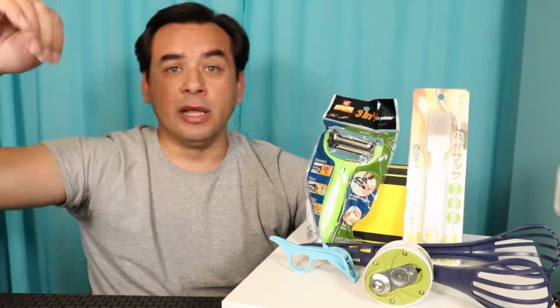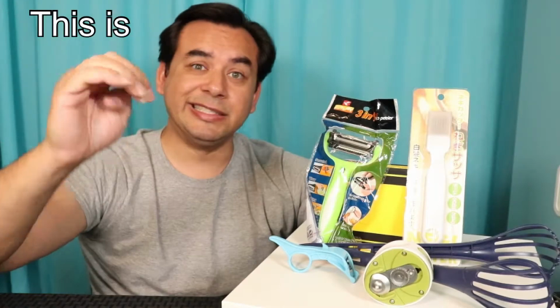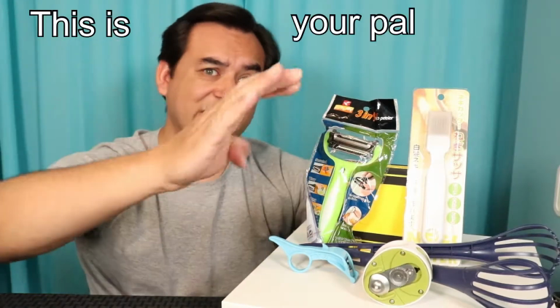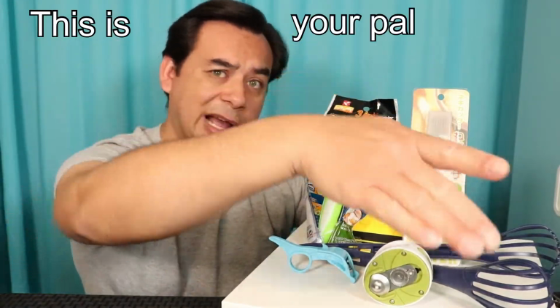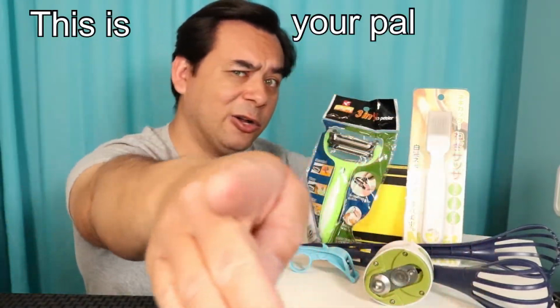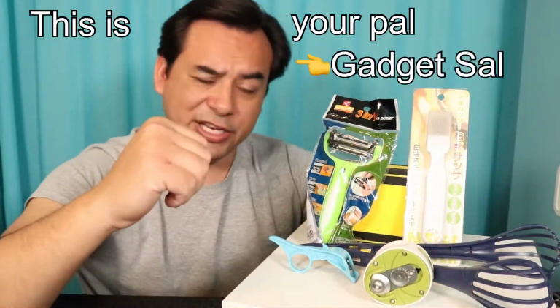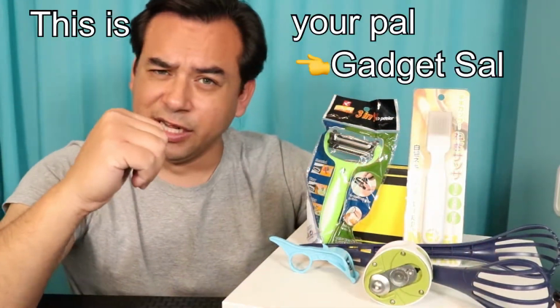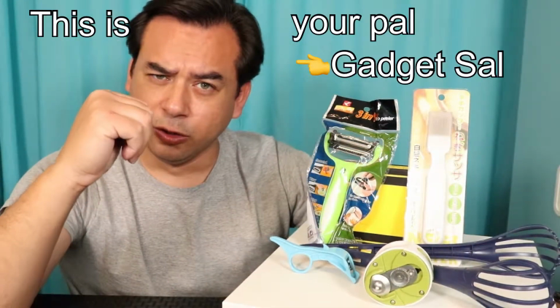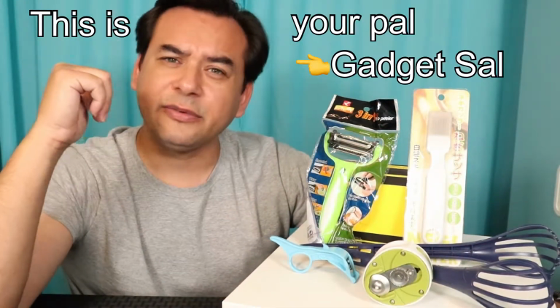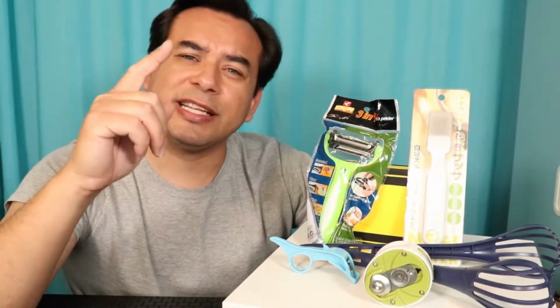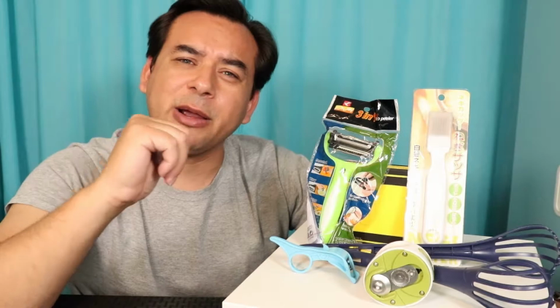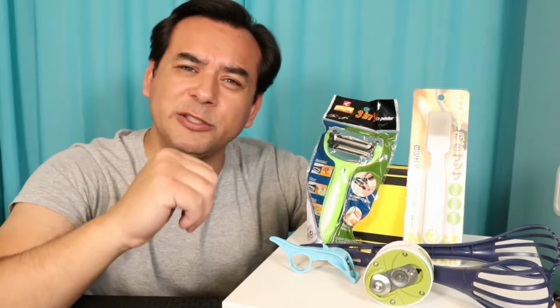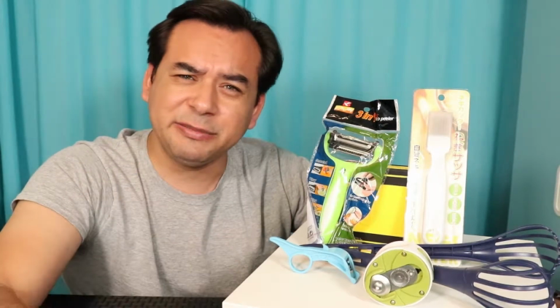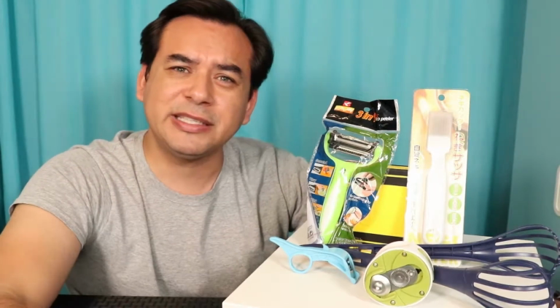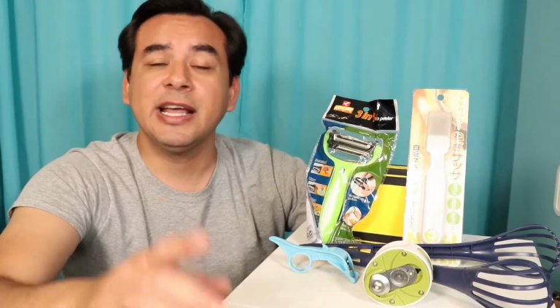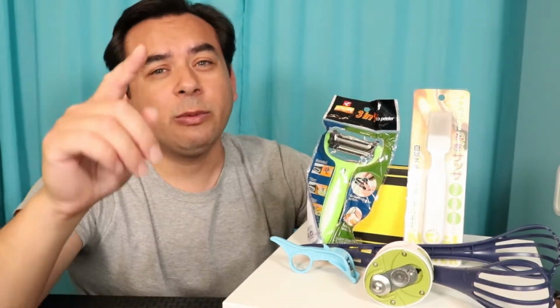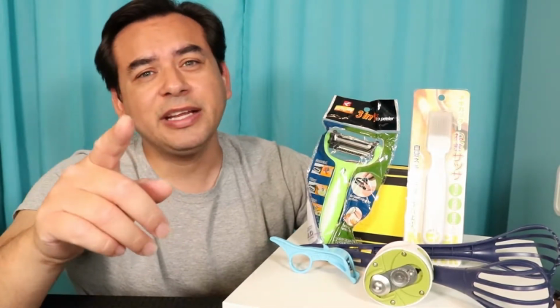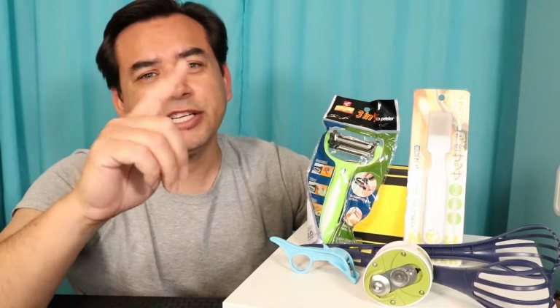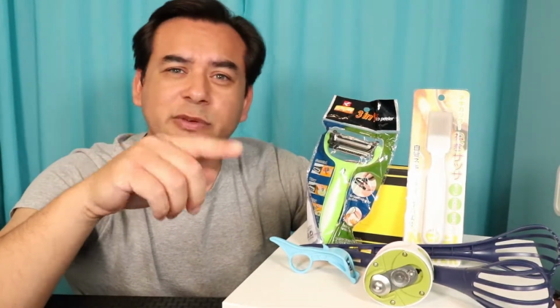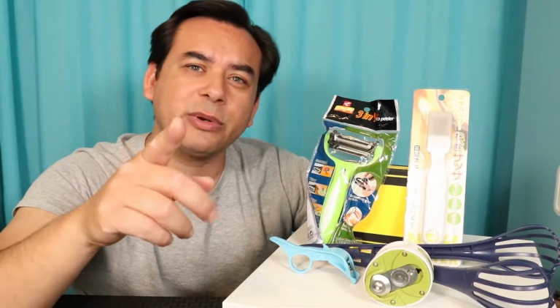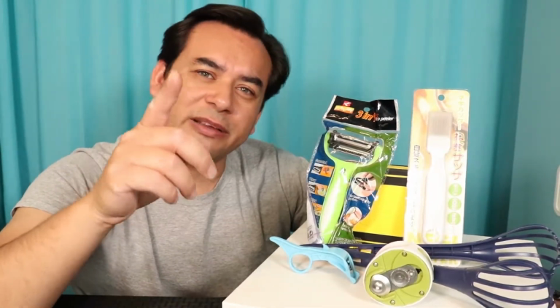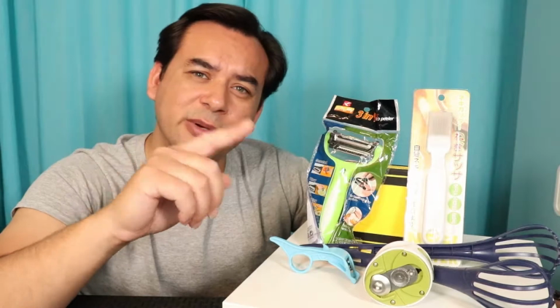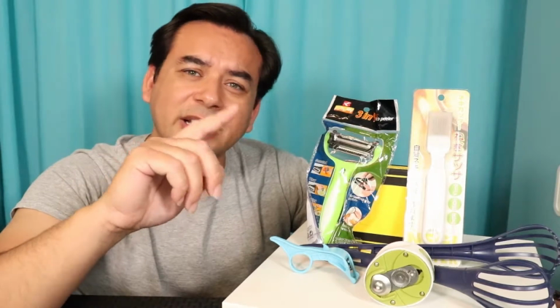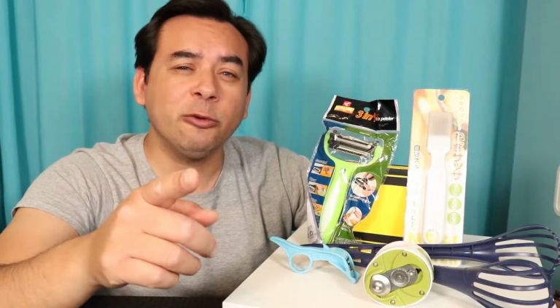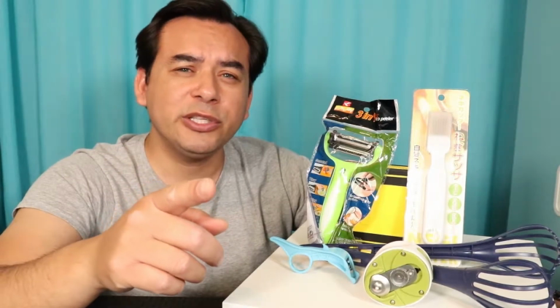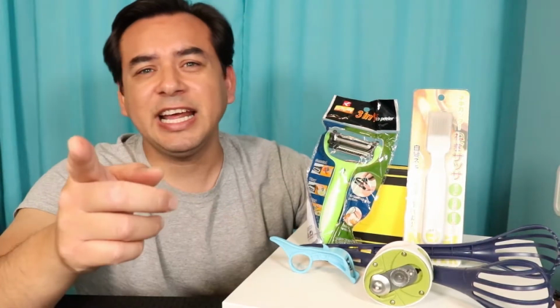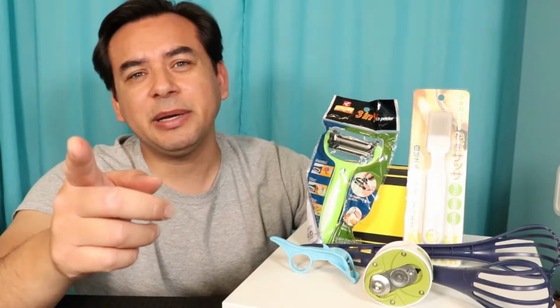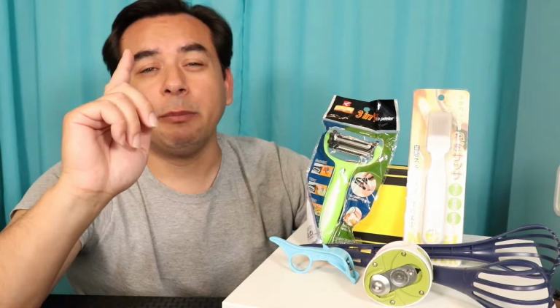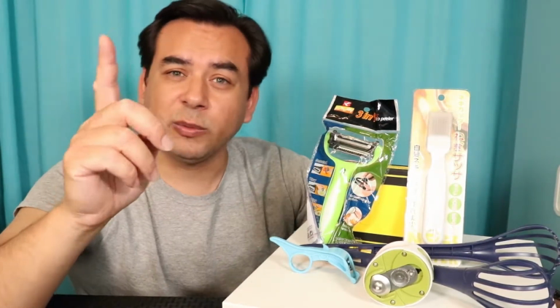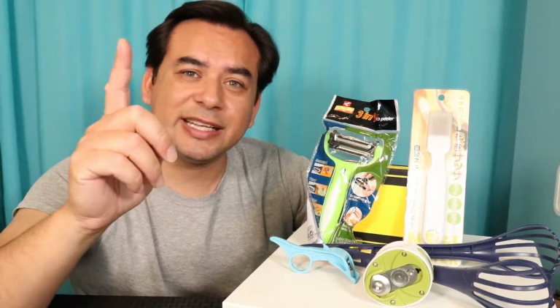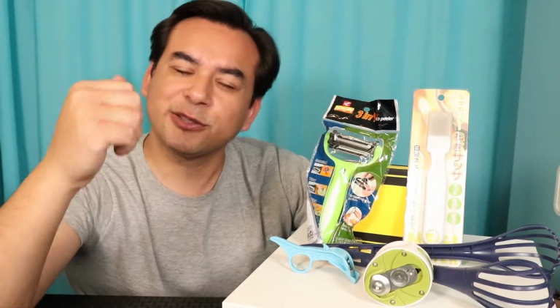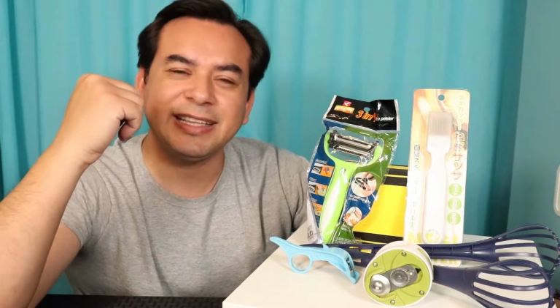This is your pal Gadget Sal, and what we have today is a few kitchen items from Wish and we're going to rate them from 0 to 10. 0 being the worst, 10 being the best, but it's only one test, that's all — so let's get this started.